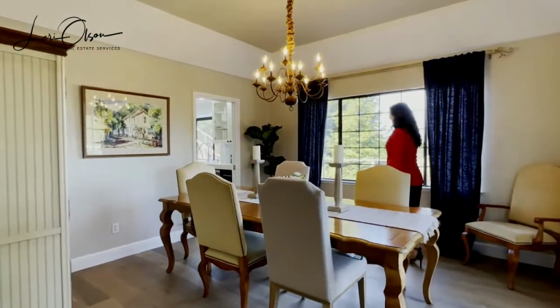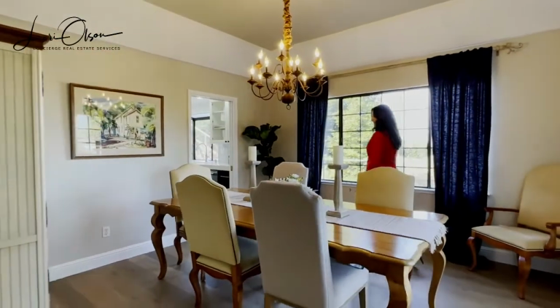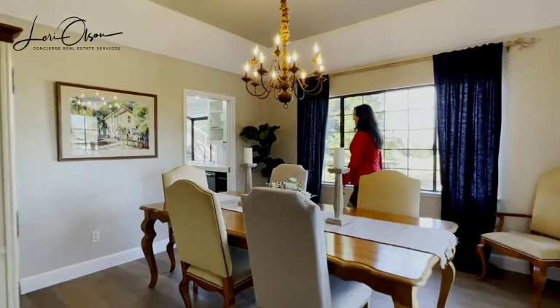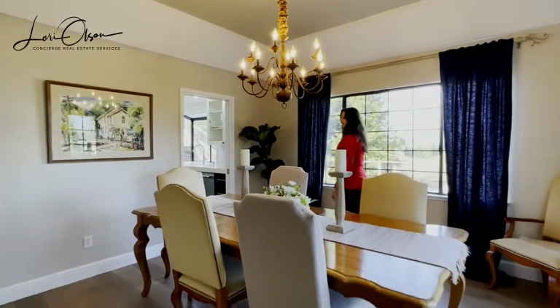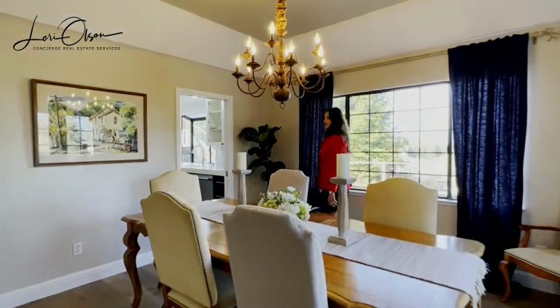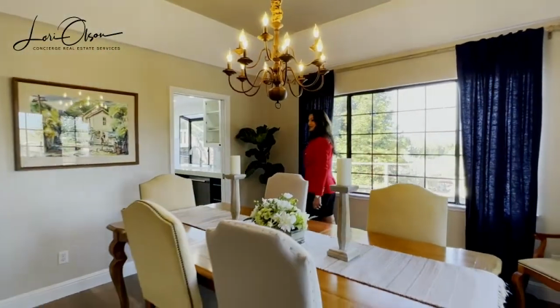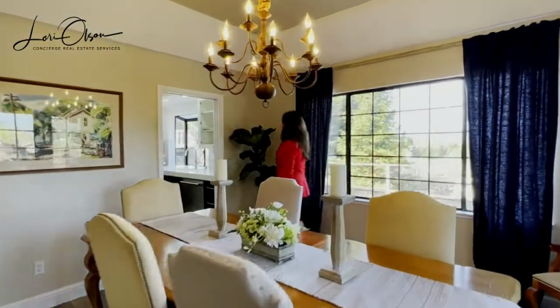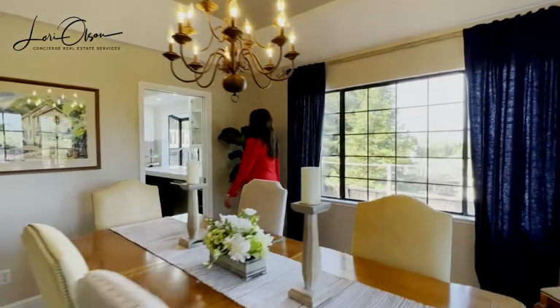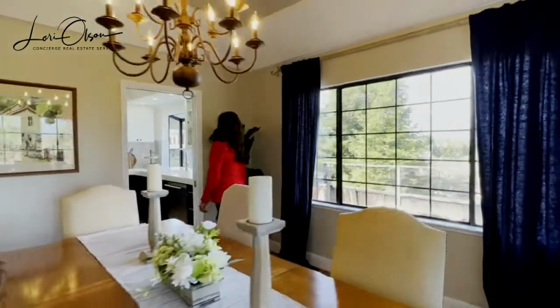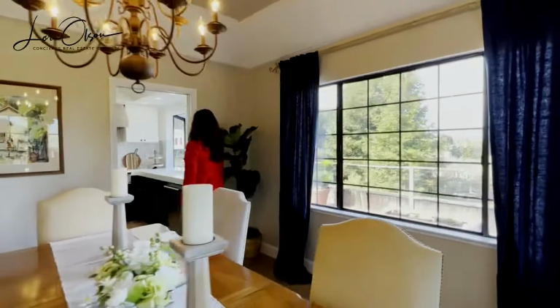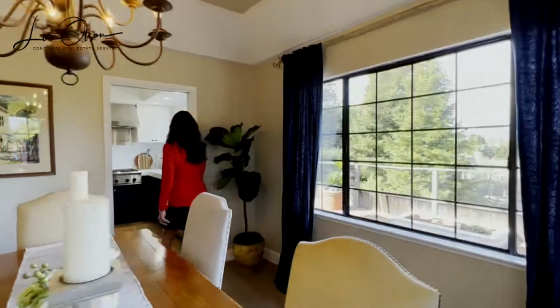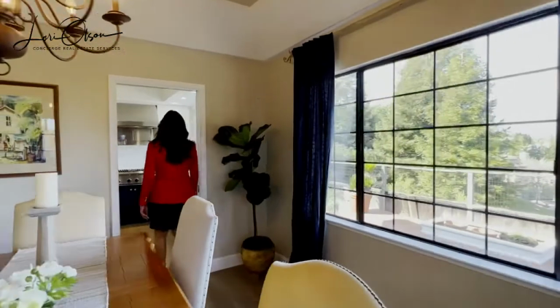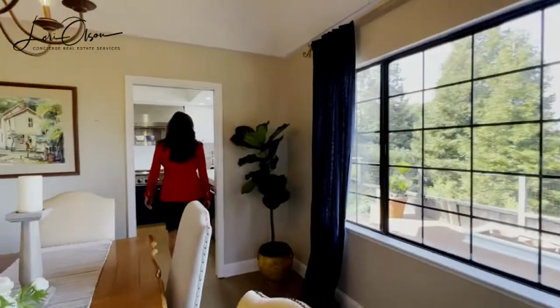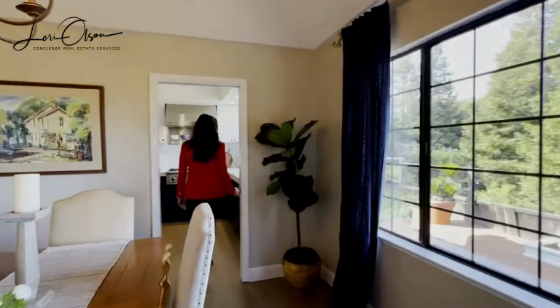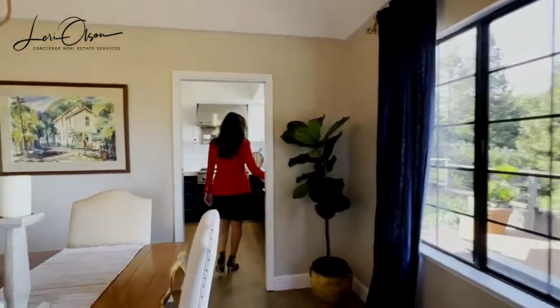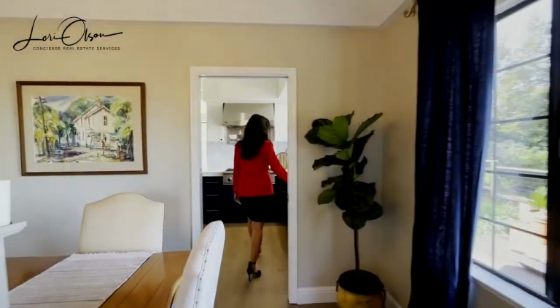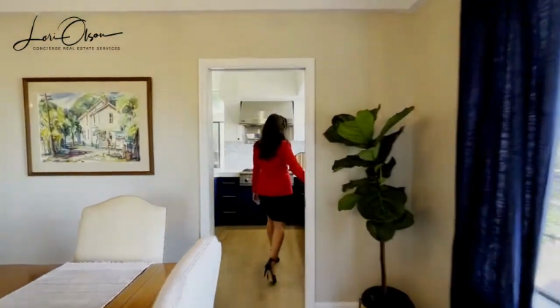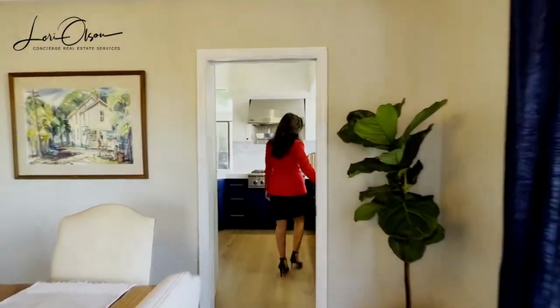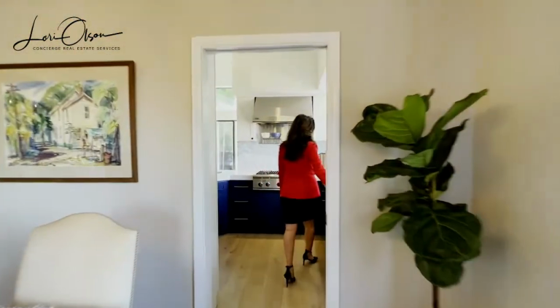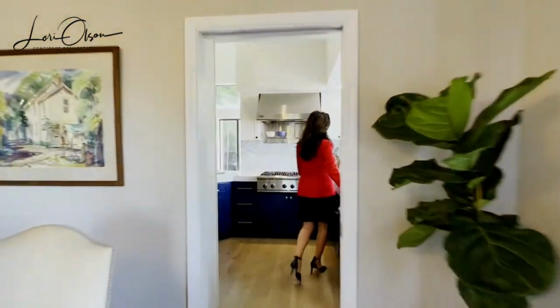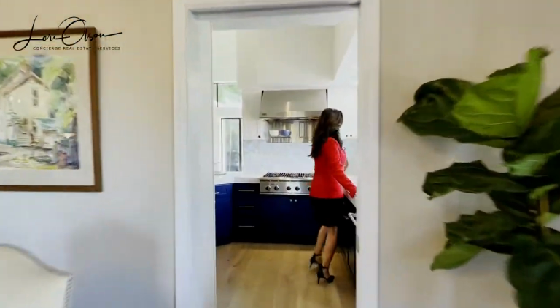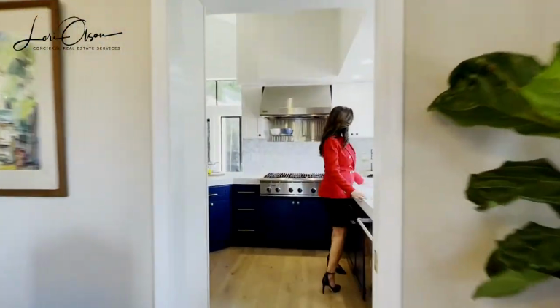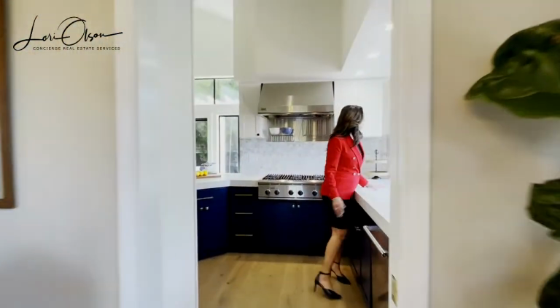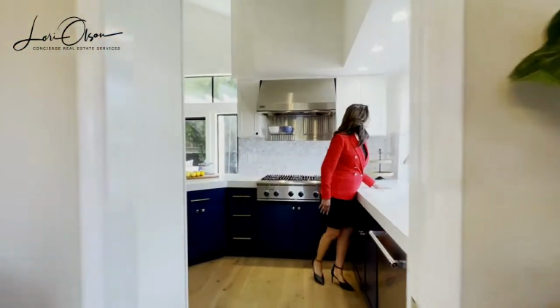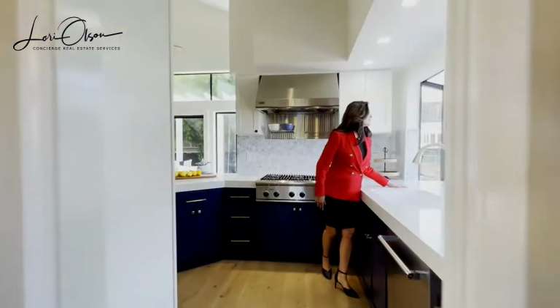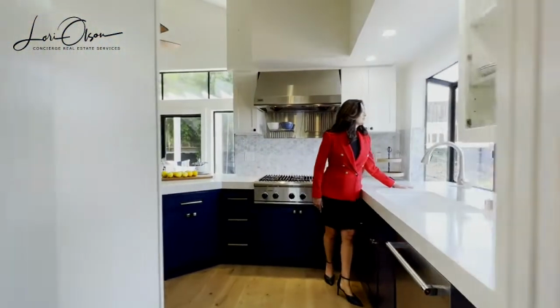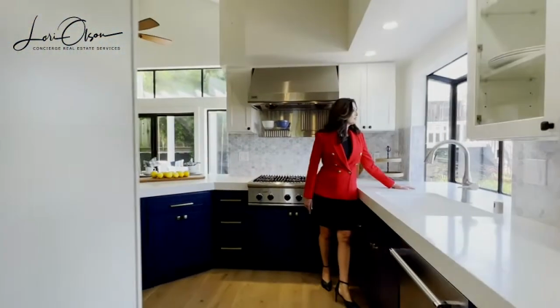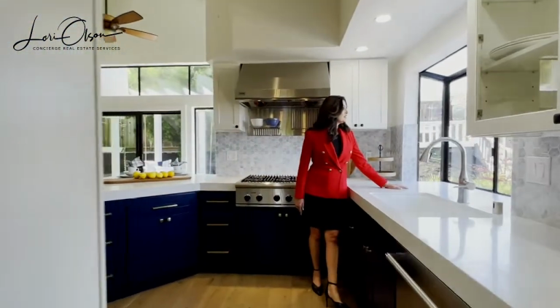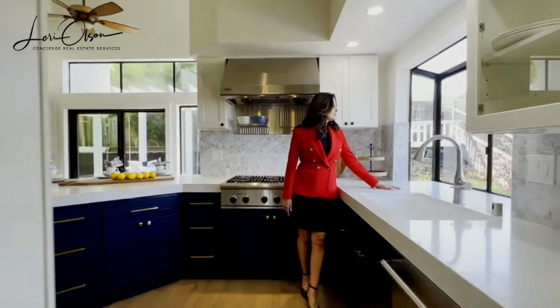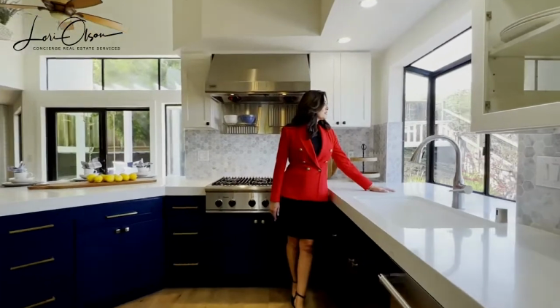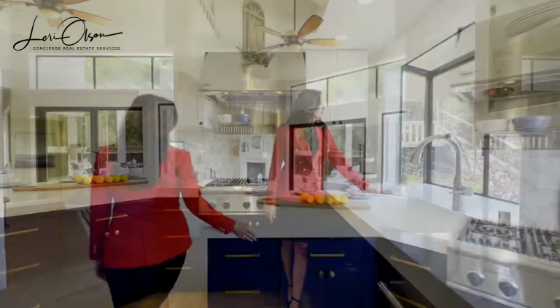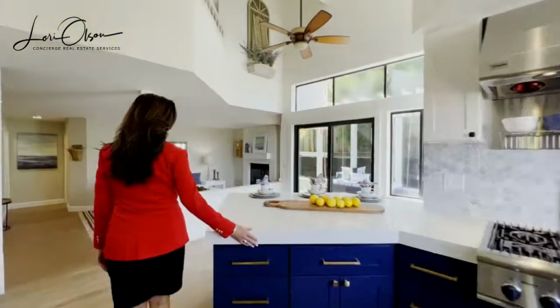The kitchen is a chef's dream with all very high-end stainless steel appliances, quartz countertops, soft-closed cabinets, and a wet bar.